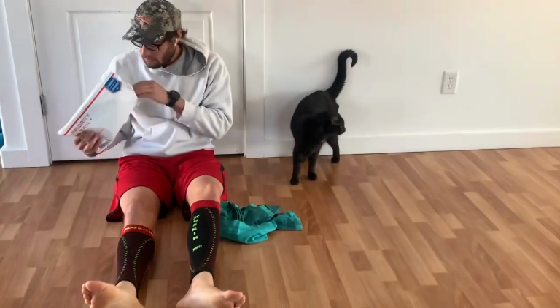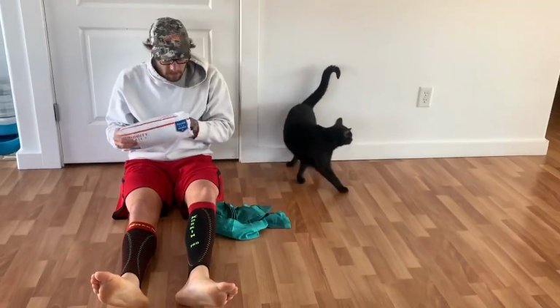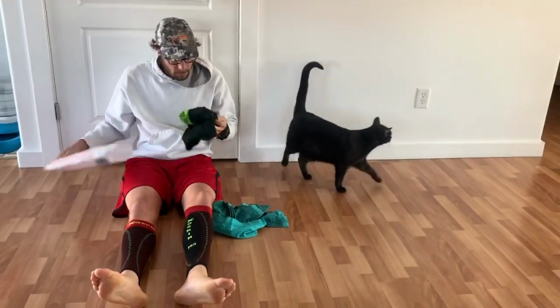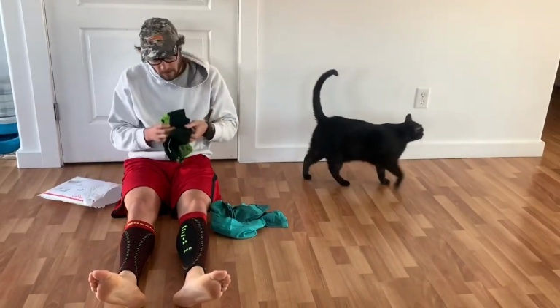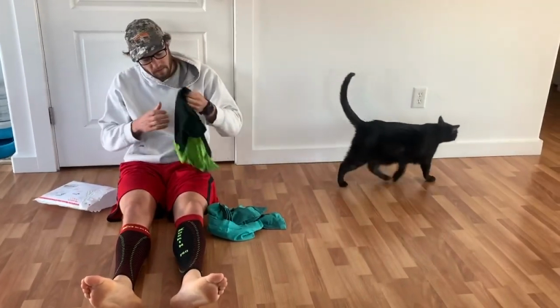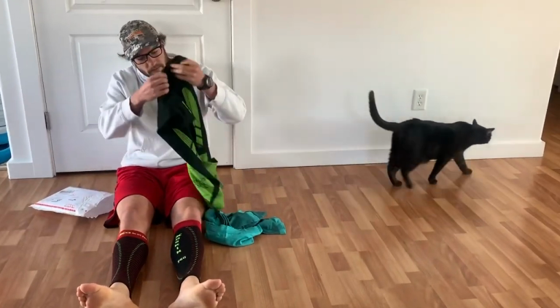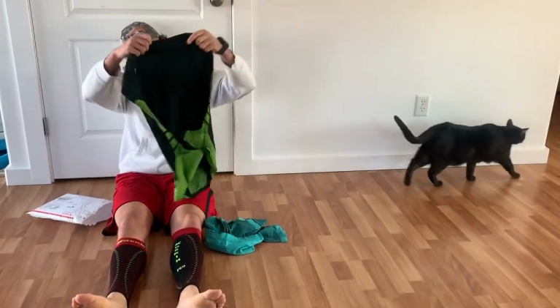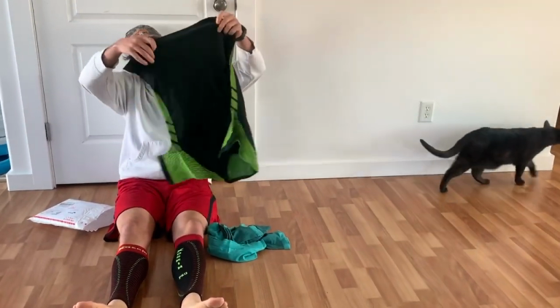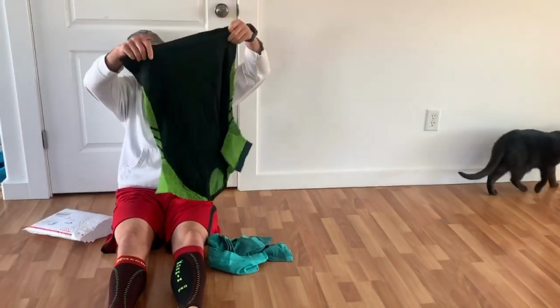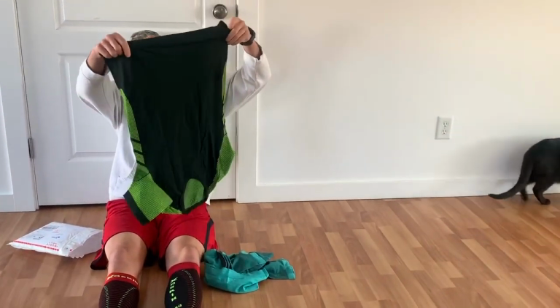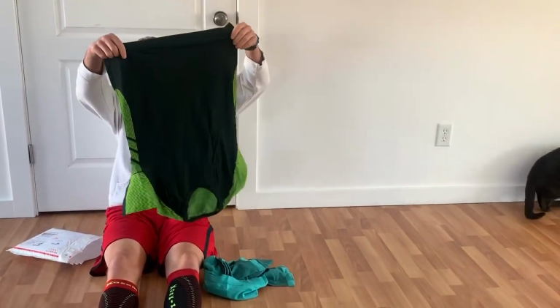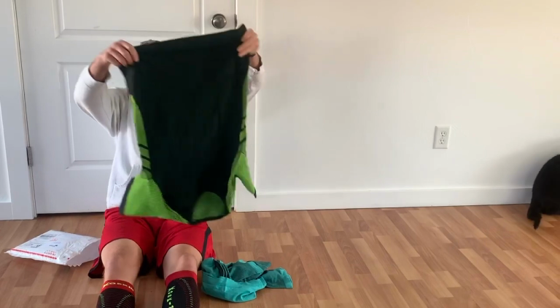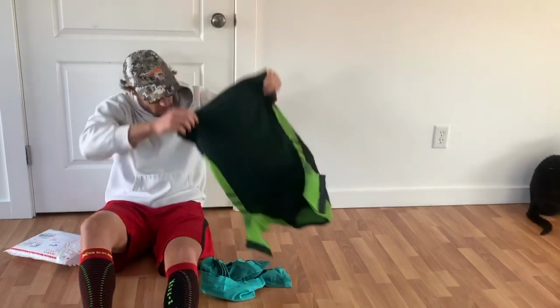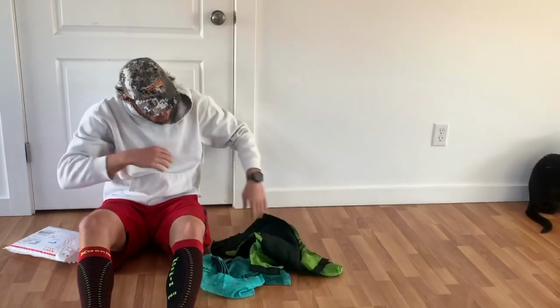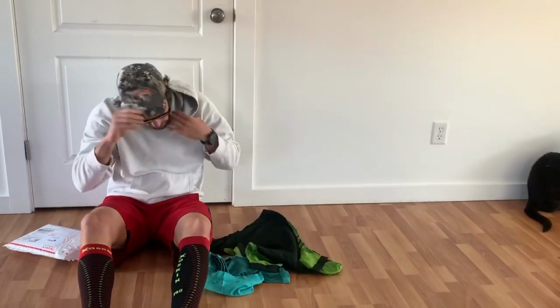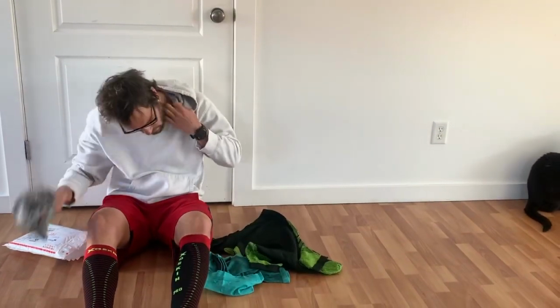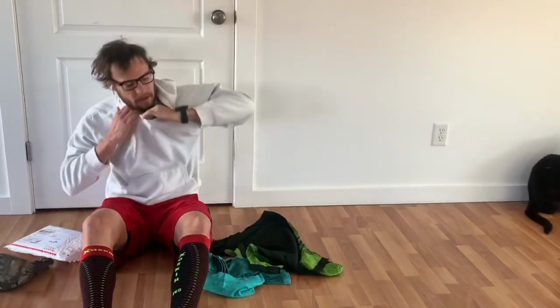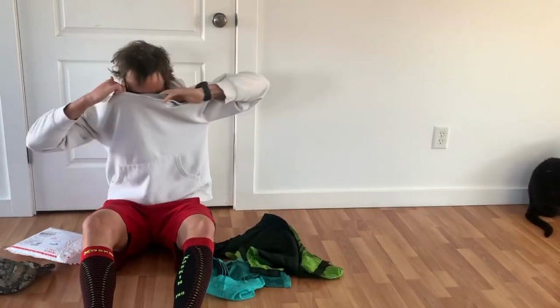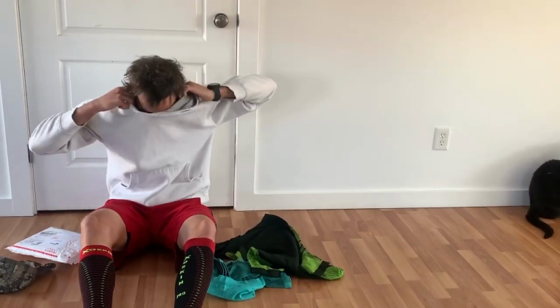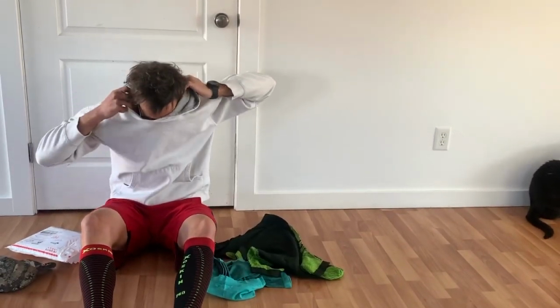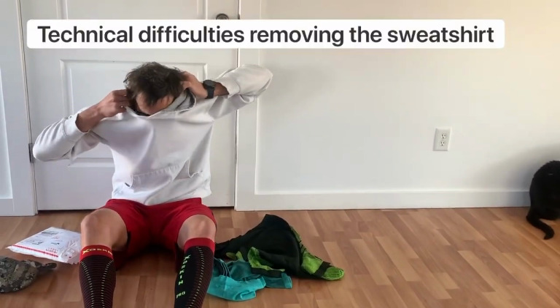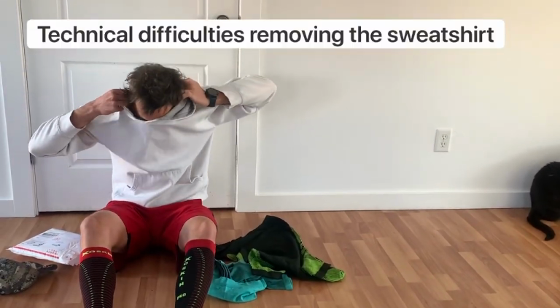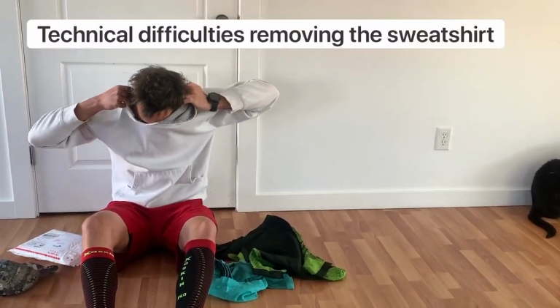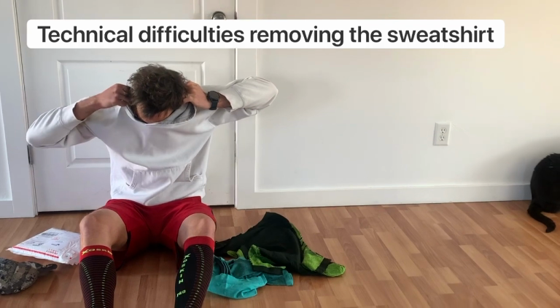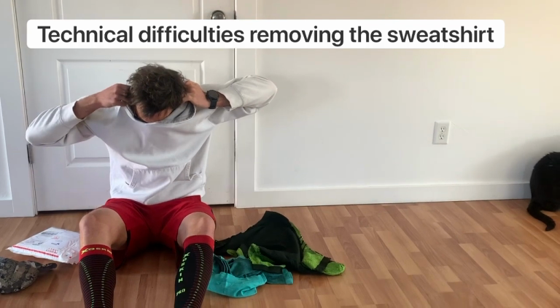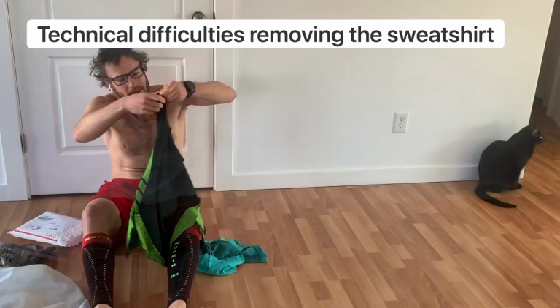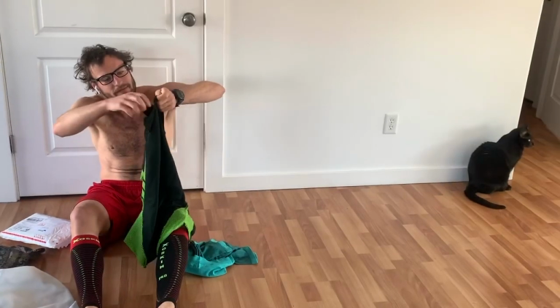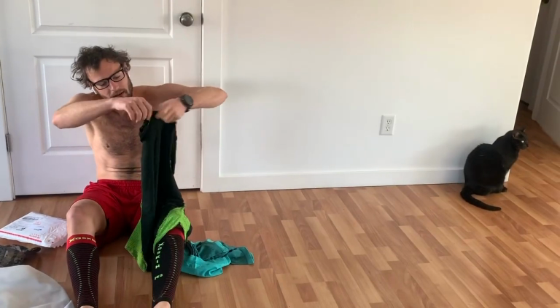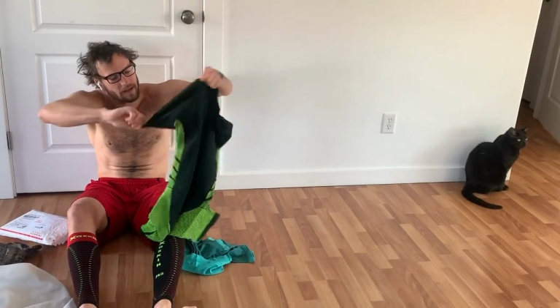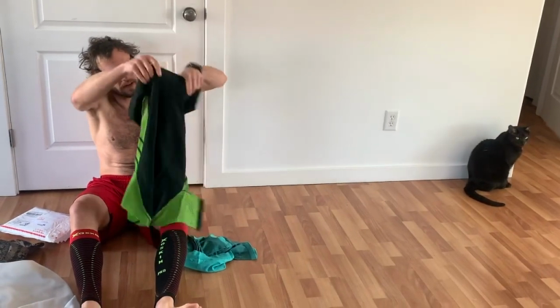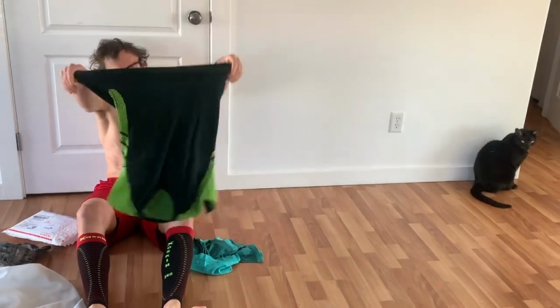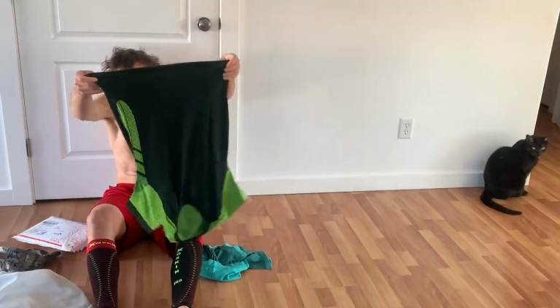And then there's a couple shirts here. Let's see how these look. All right, let's try some of these shirts on.